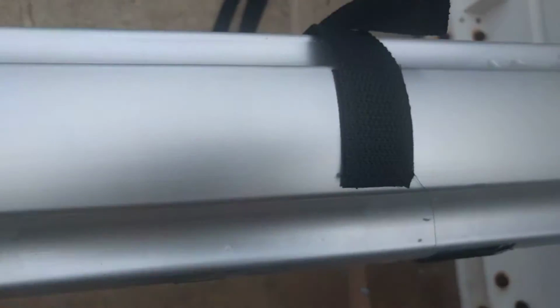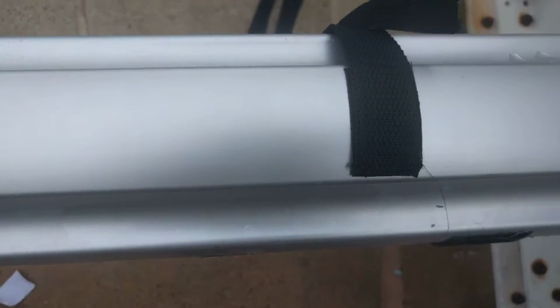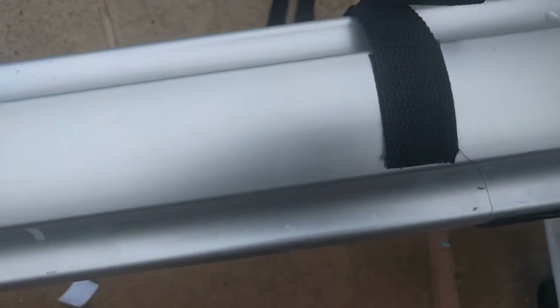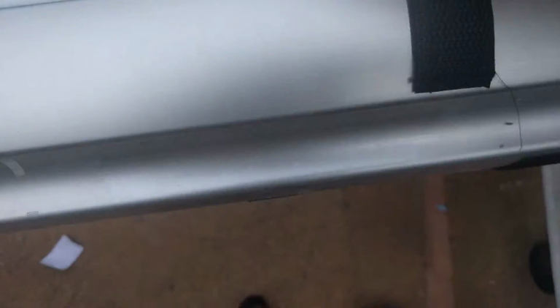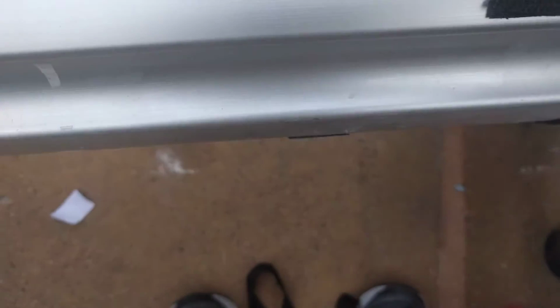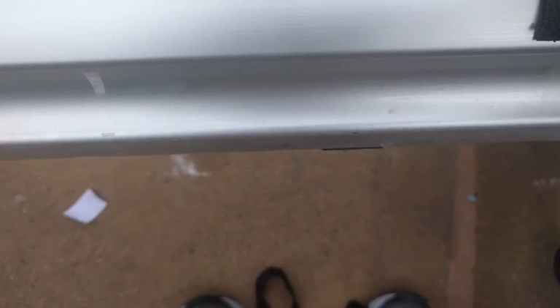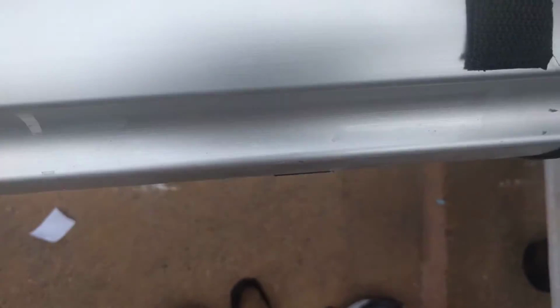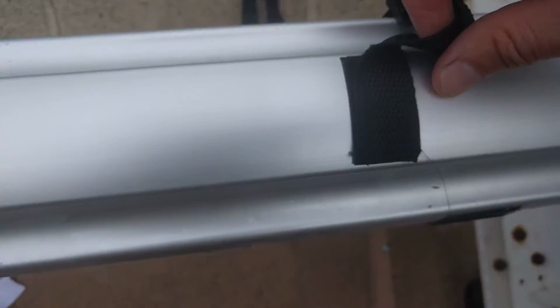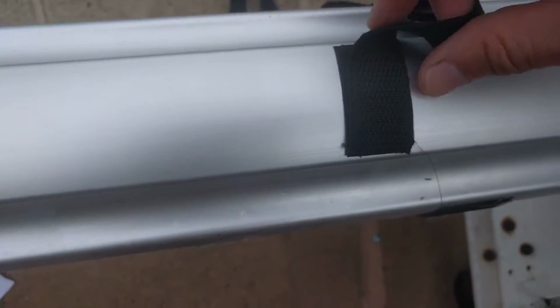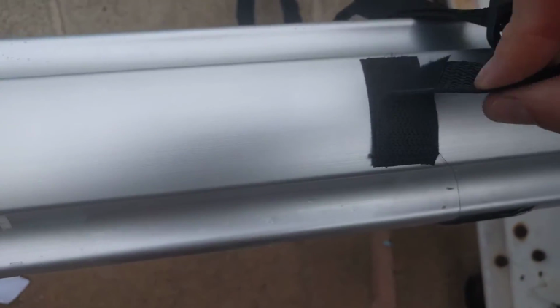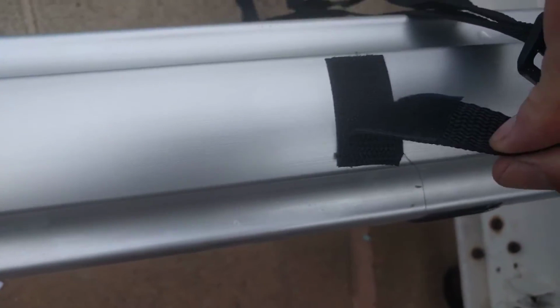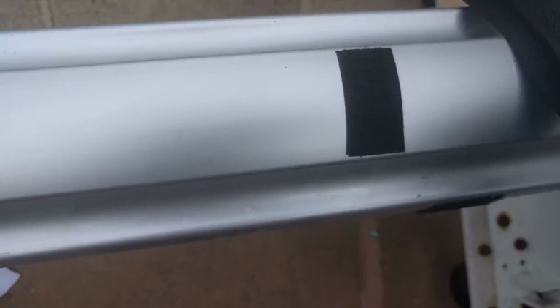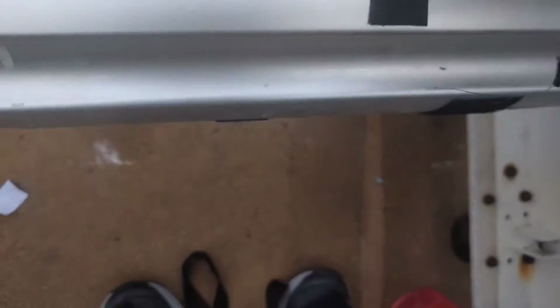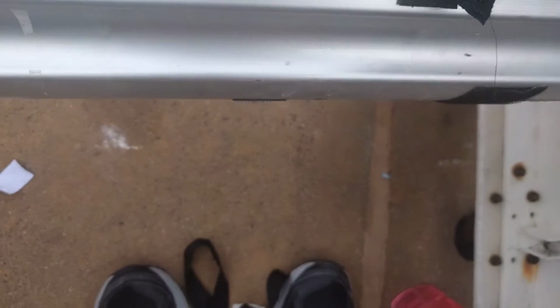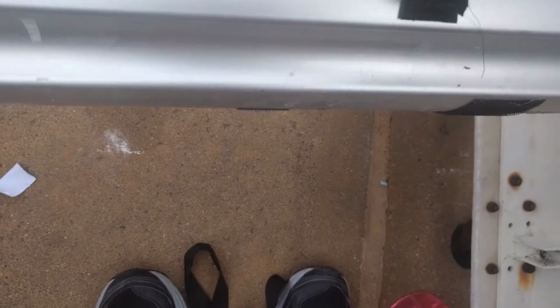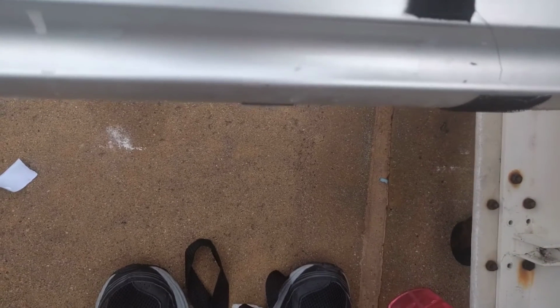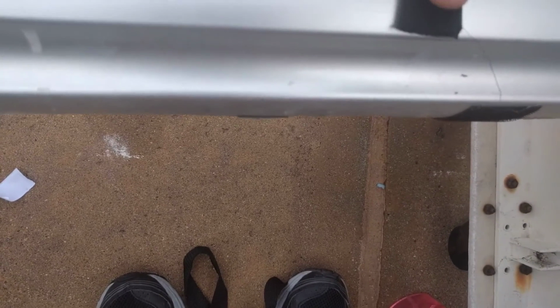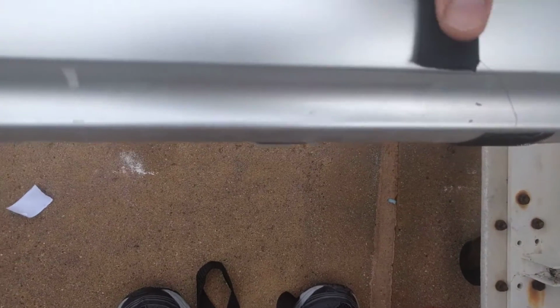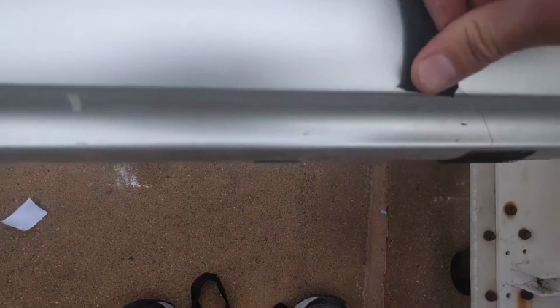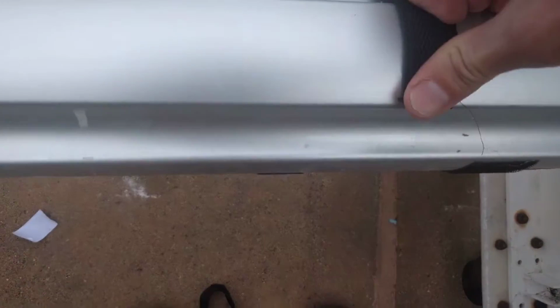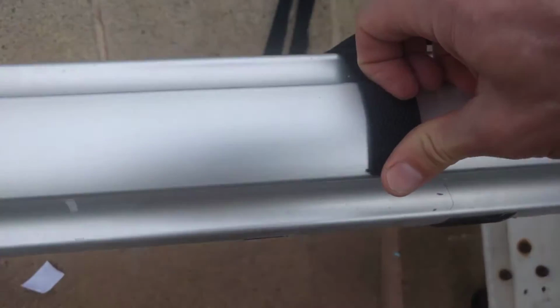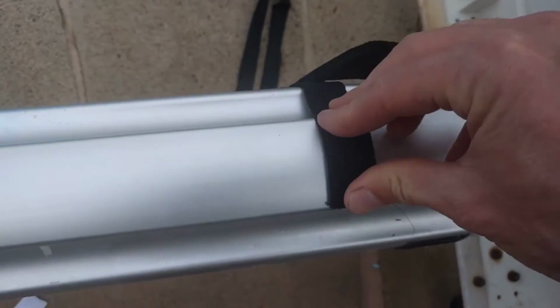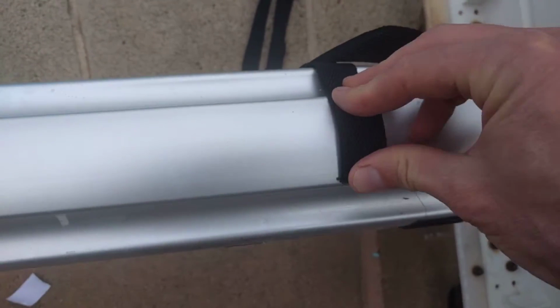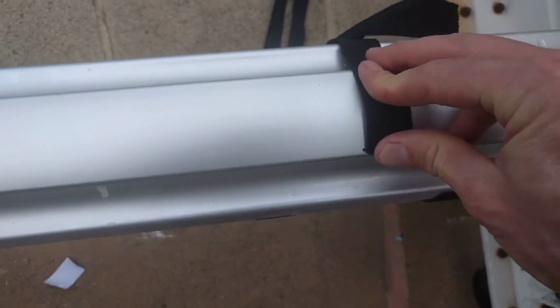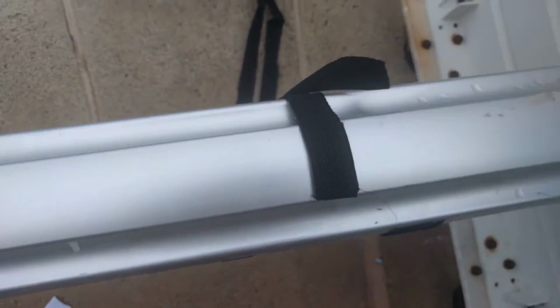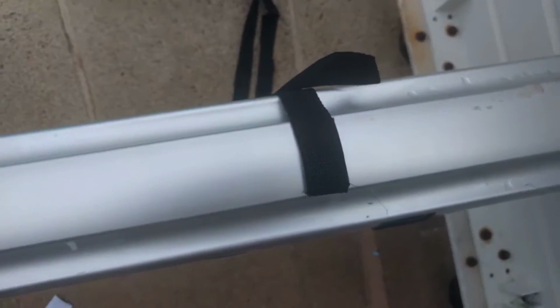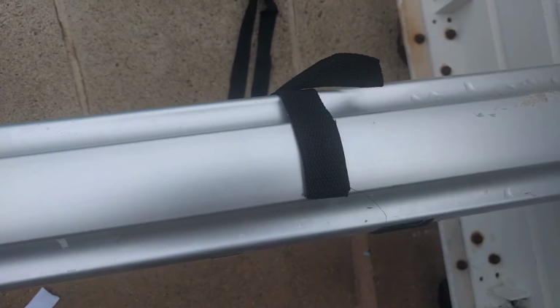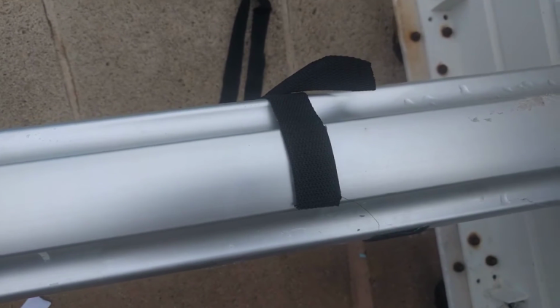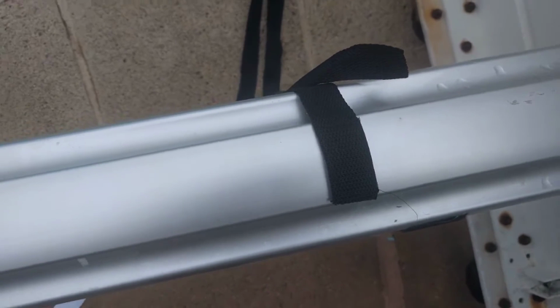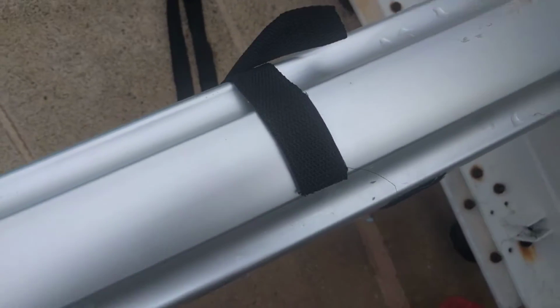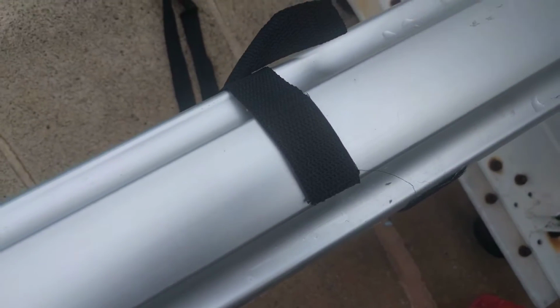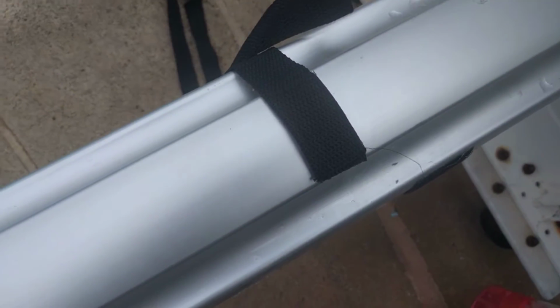You should never even have to pull off this Velcro, but as you can see, you can if you ever needed to. You shouldn't really need to, unless you're taking your cover off.